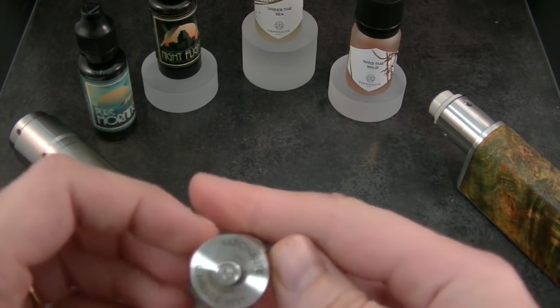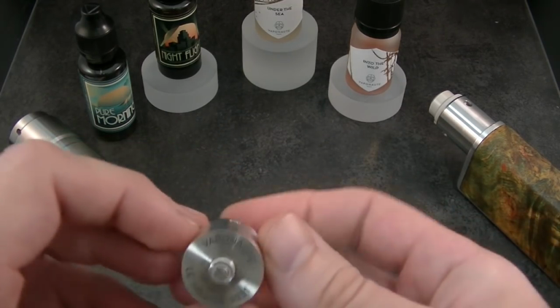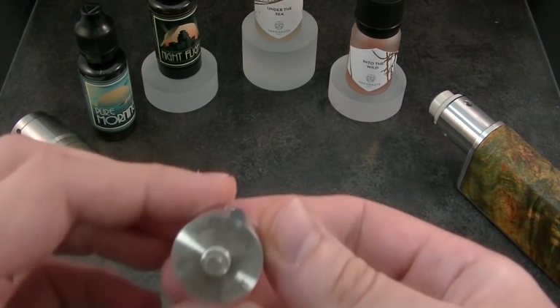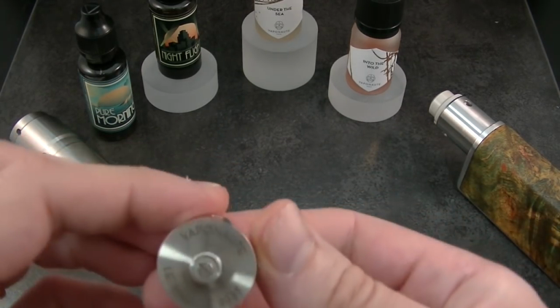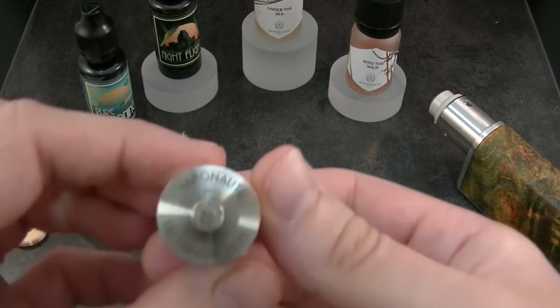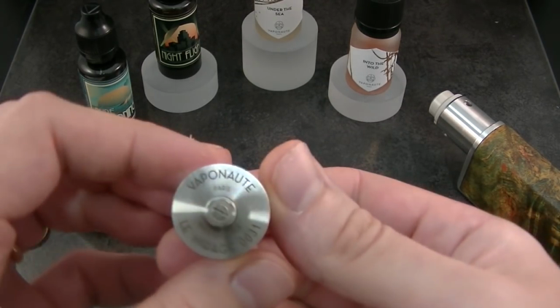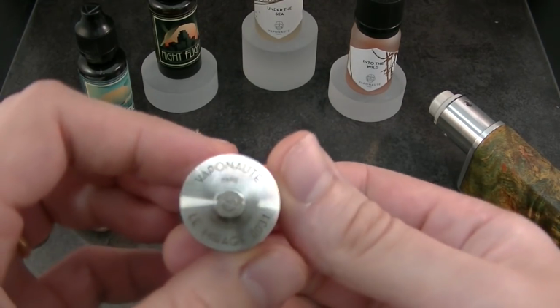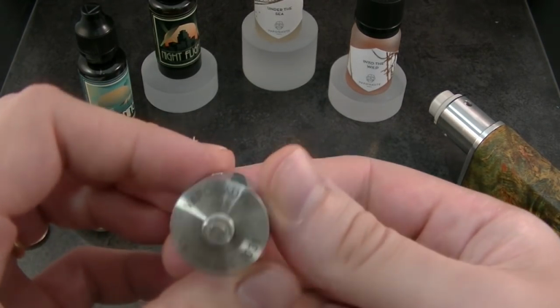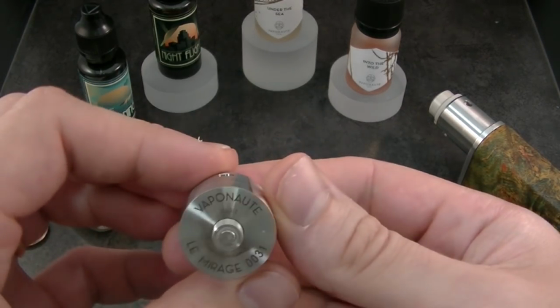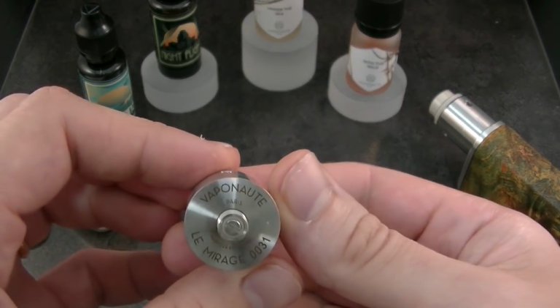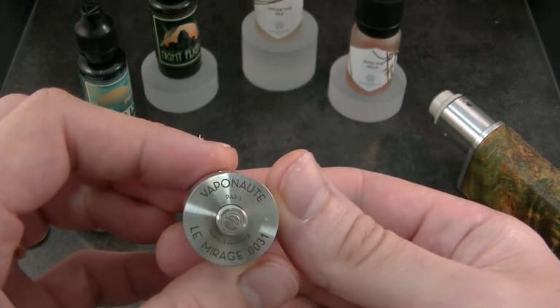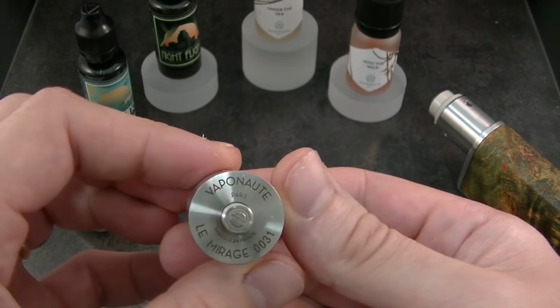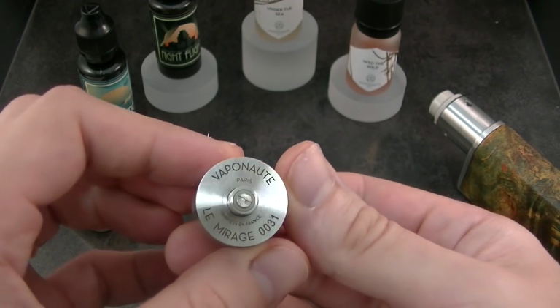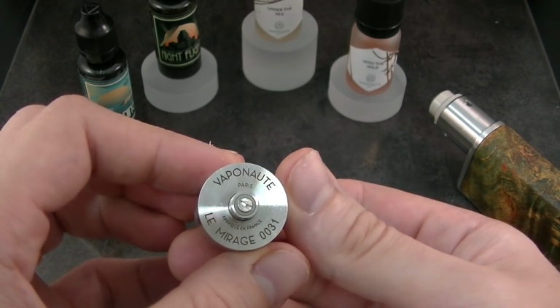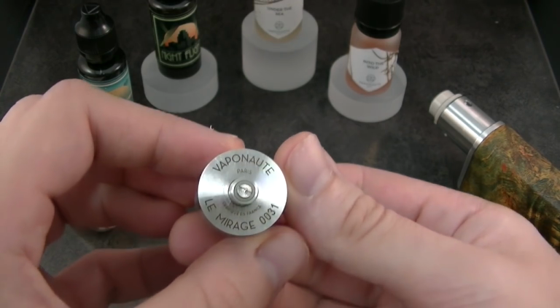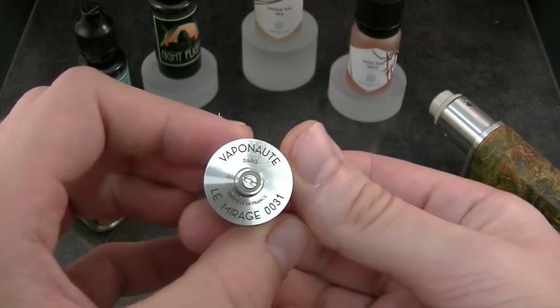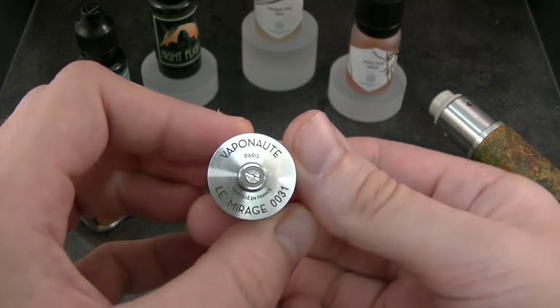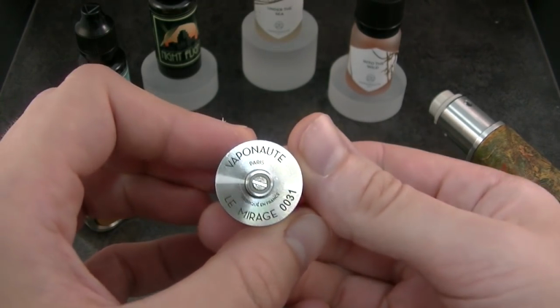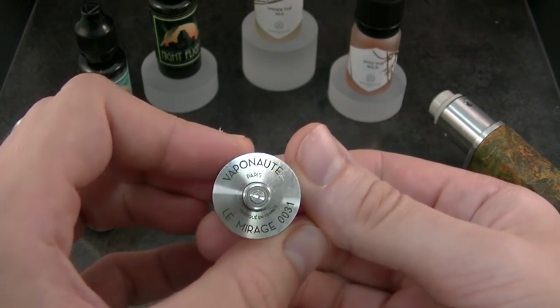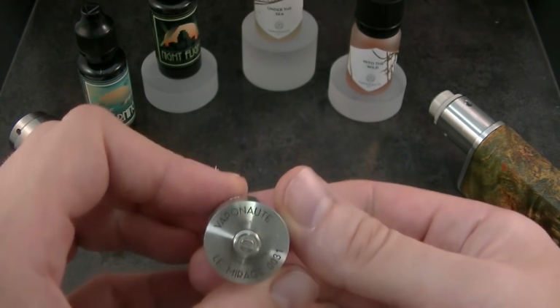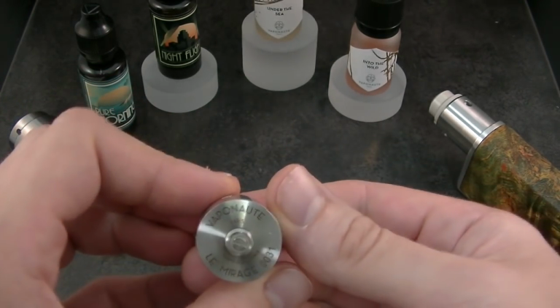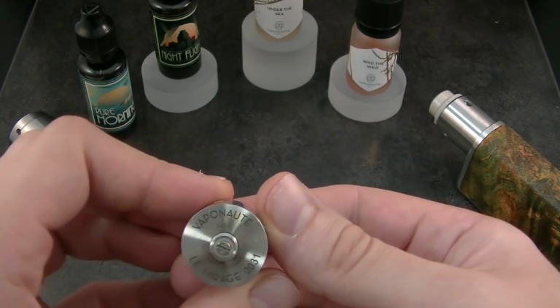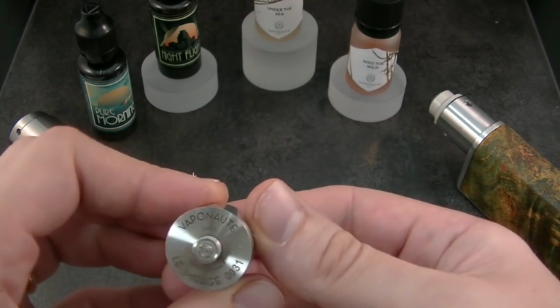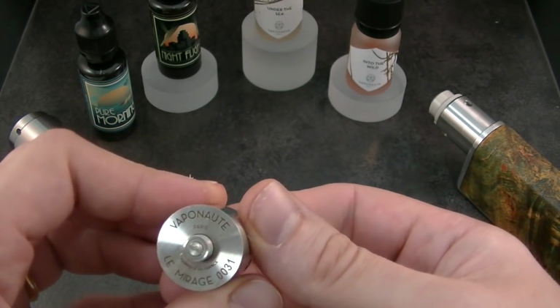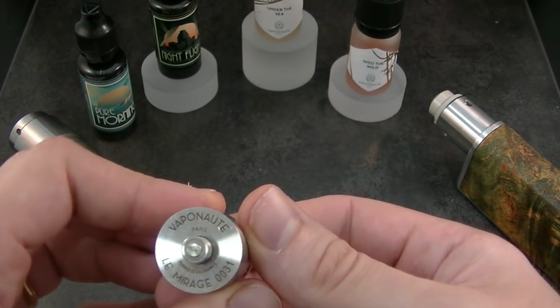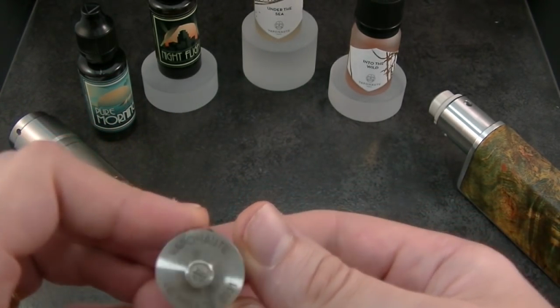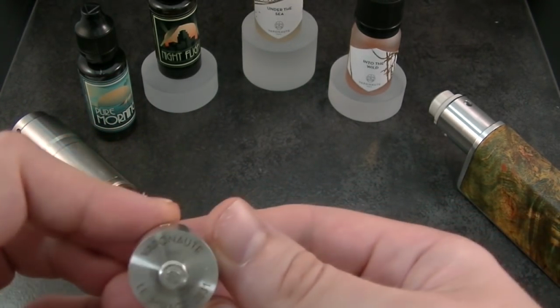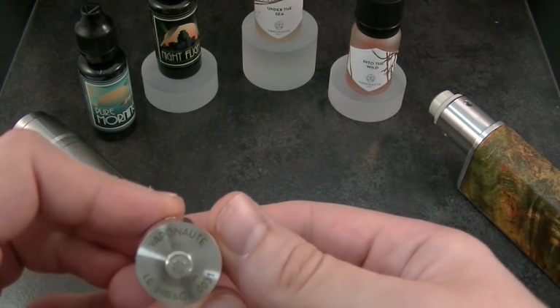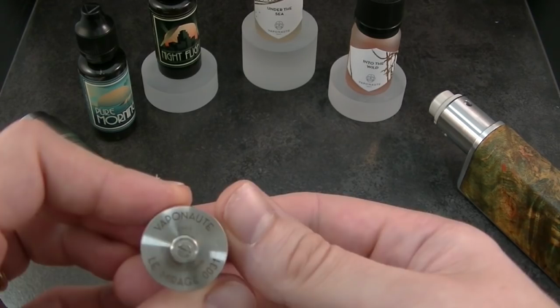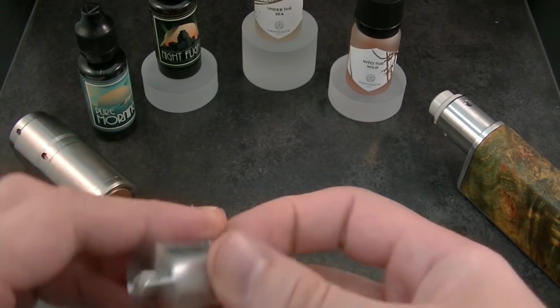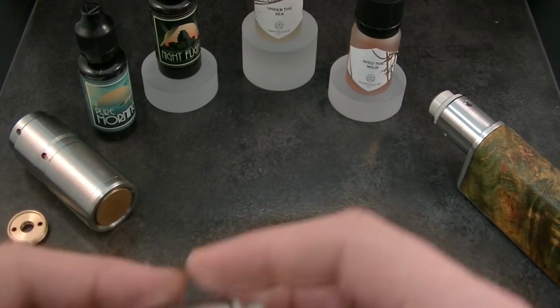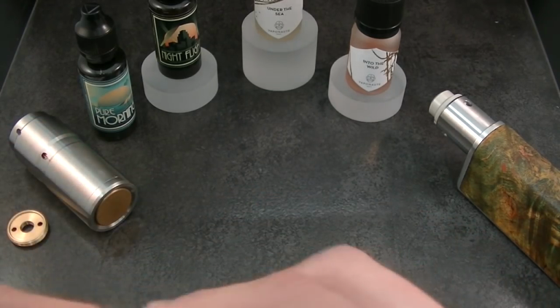Okay, here we go. There is the engraved Vapenotes Paris, fabriqués en France, Le Mirage, and the serial number.